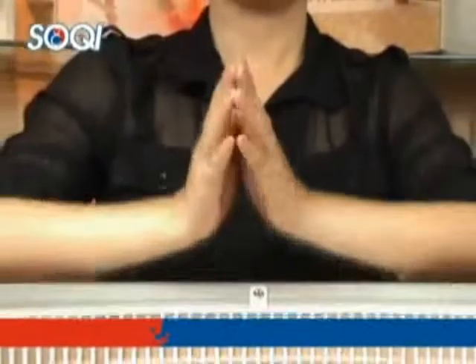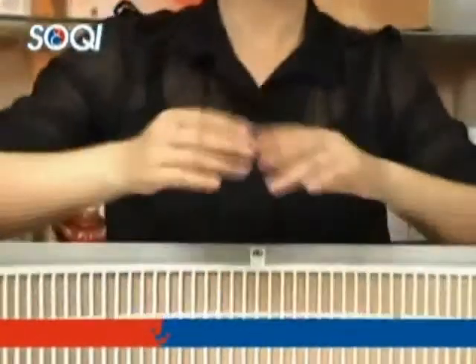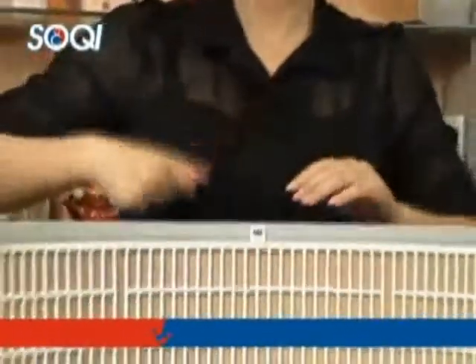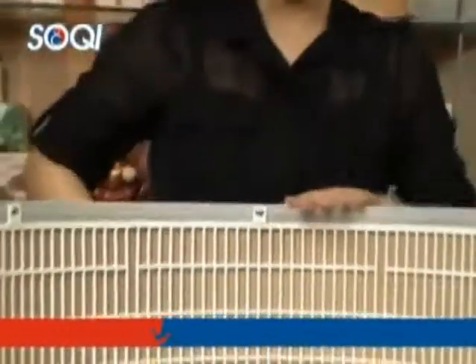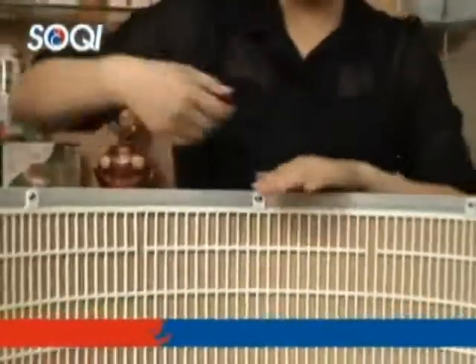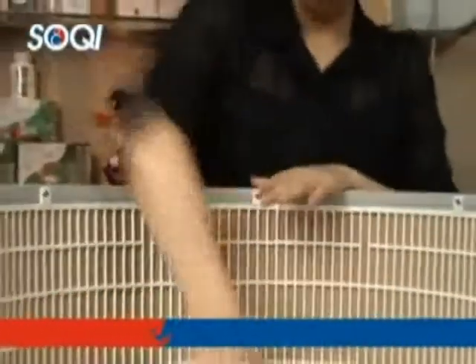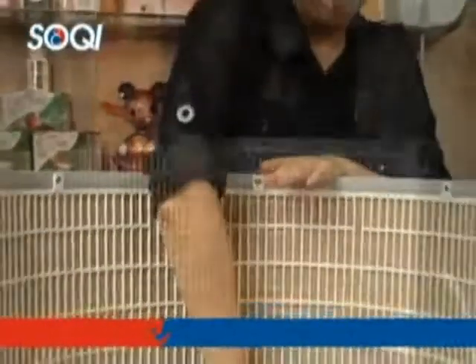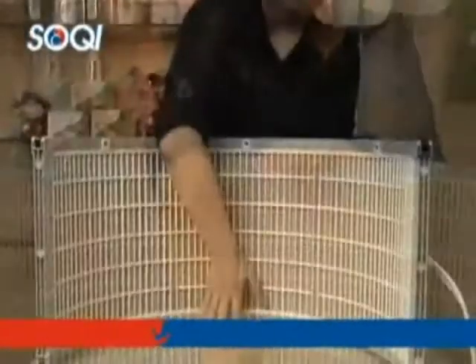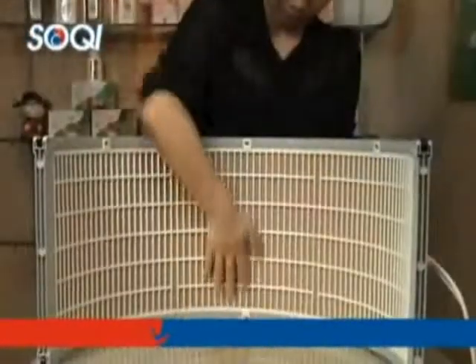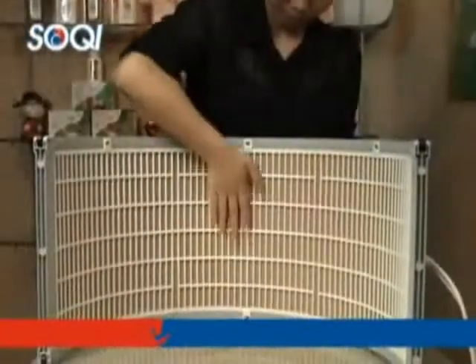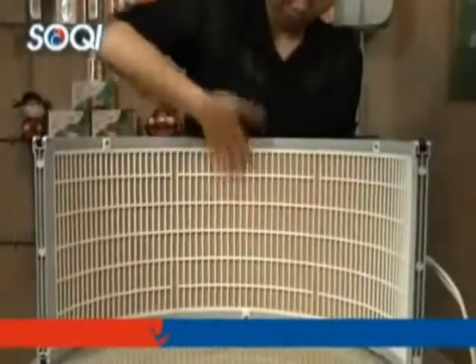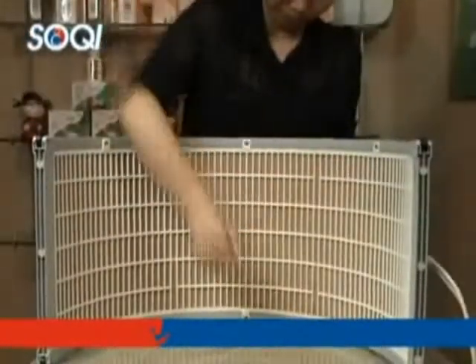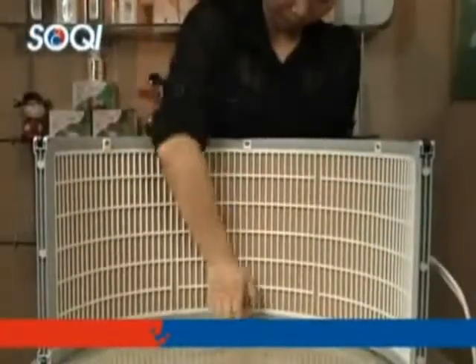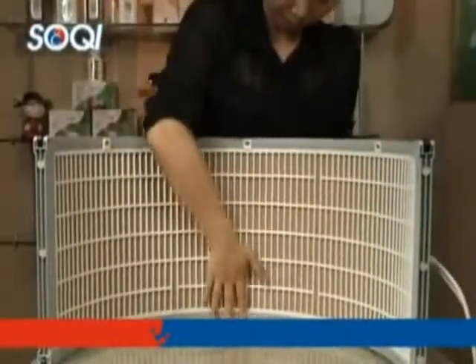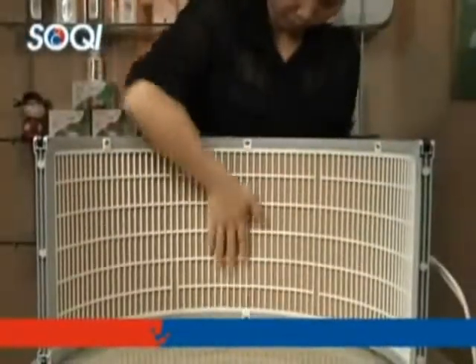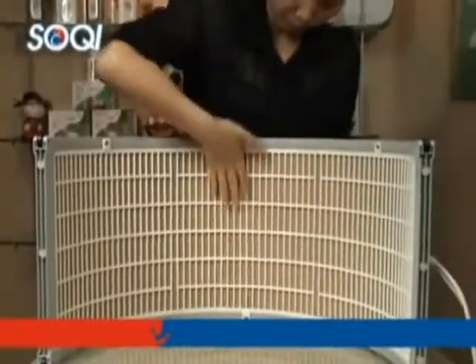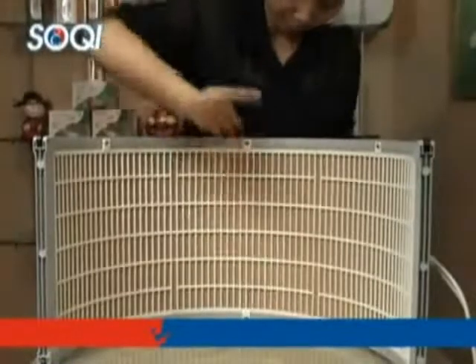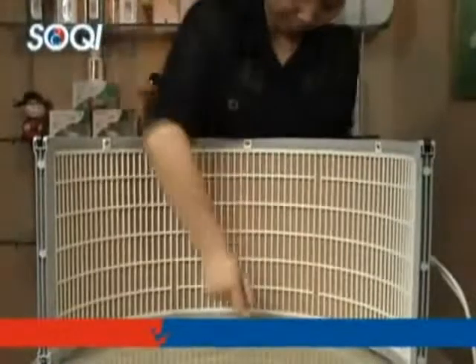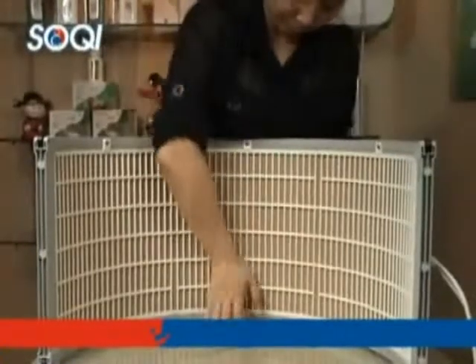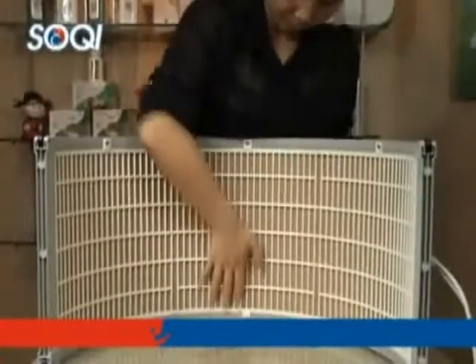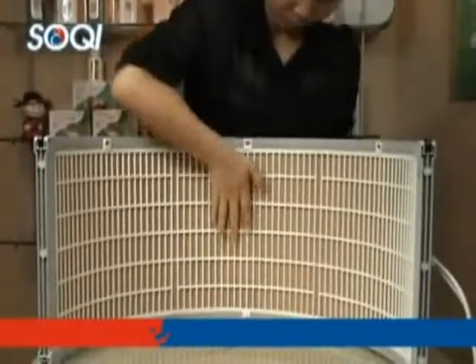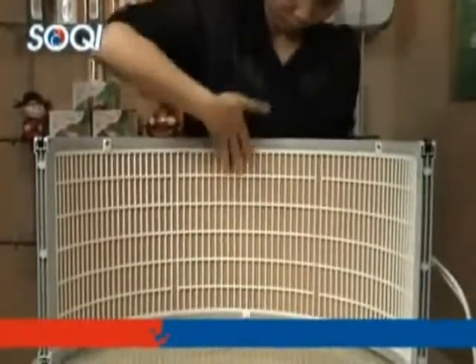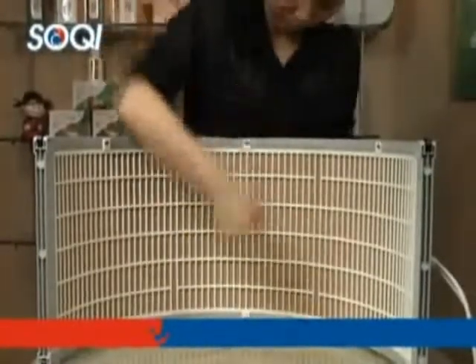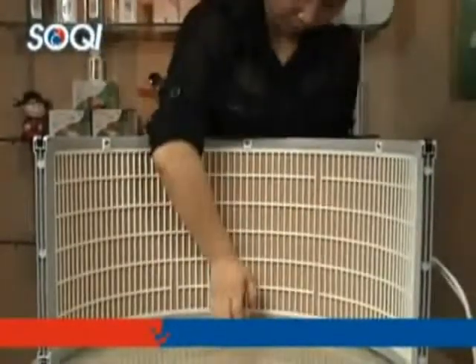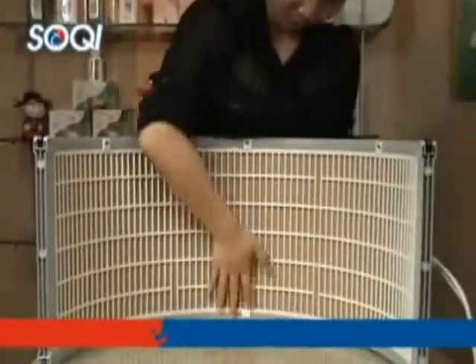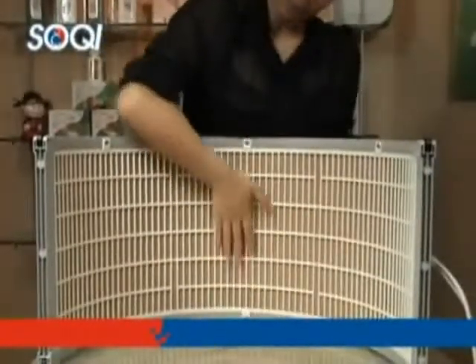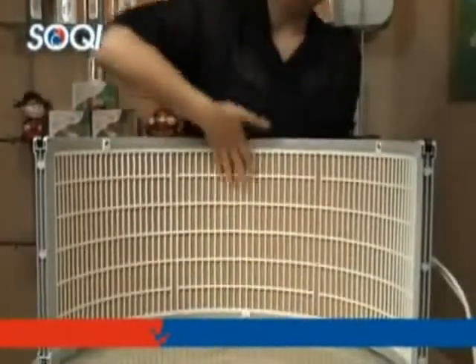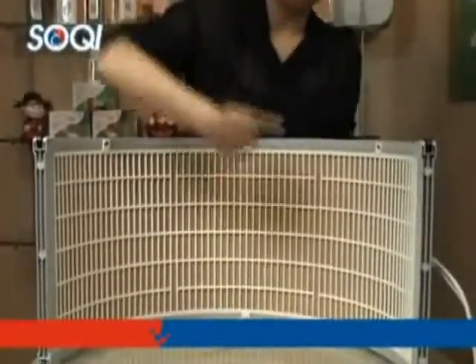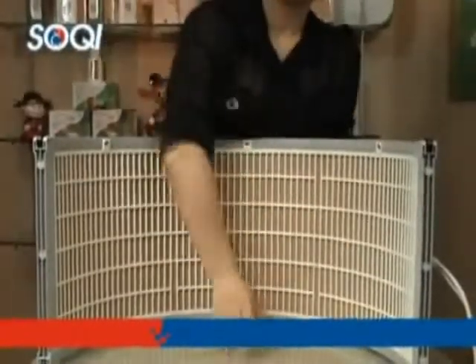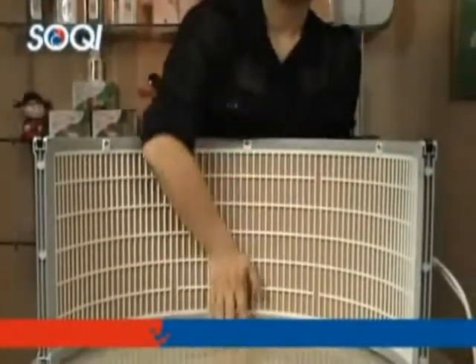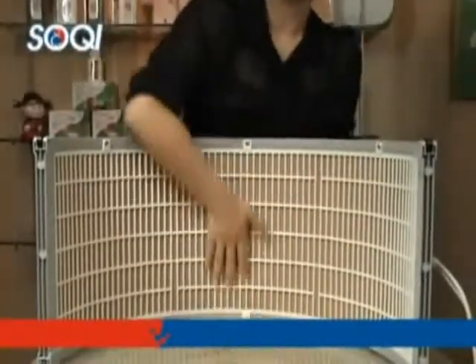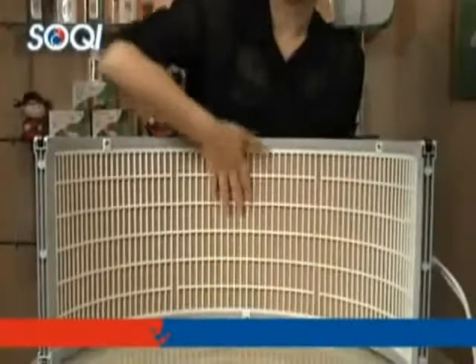Now turn on the hothouse. When the wall of the hothouse gets warm, we put one hand in. We pass our hand along the wall of the hothouse eight times.